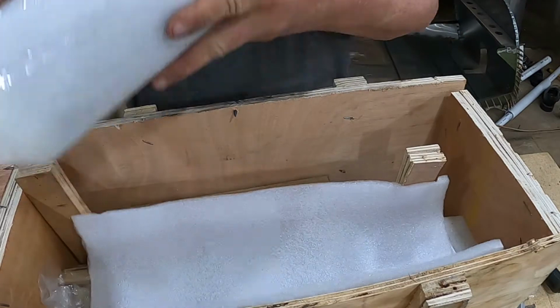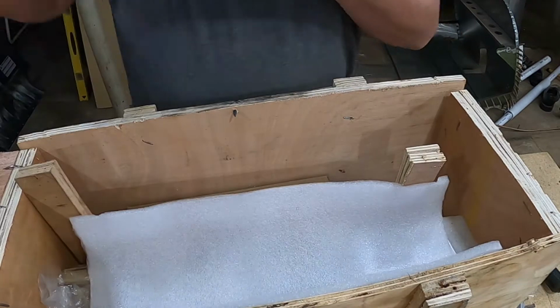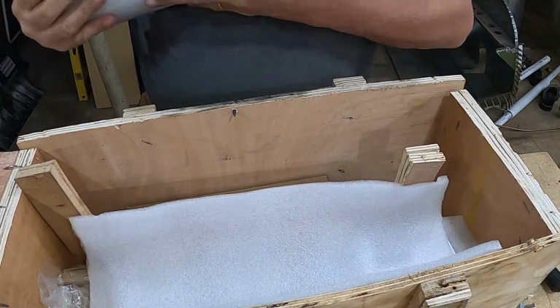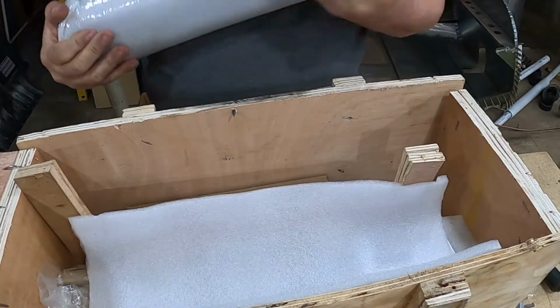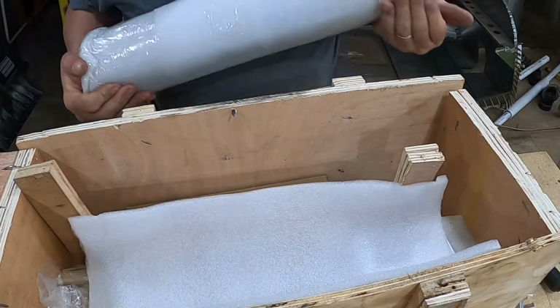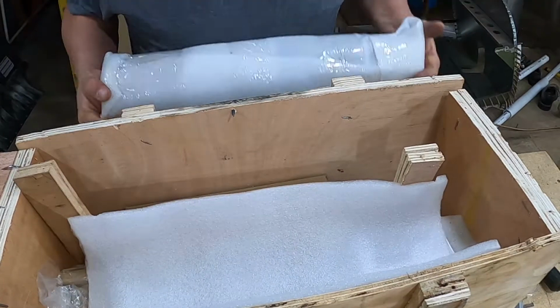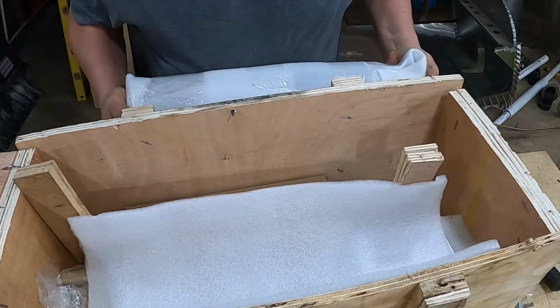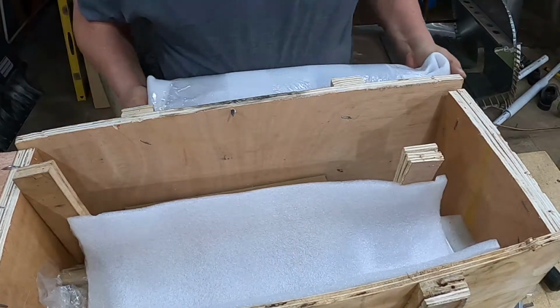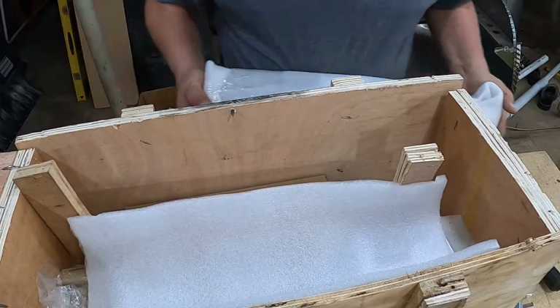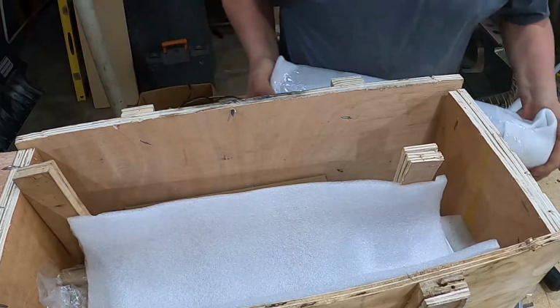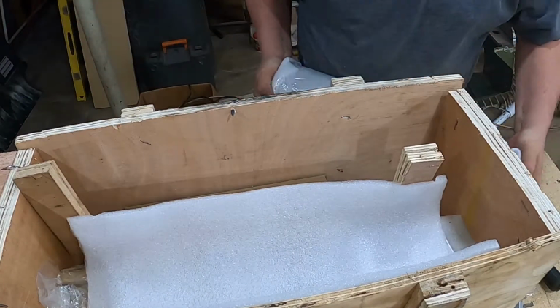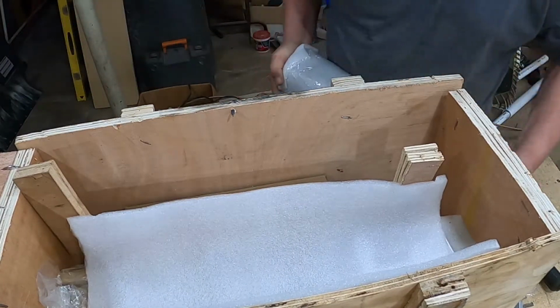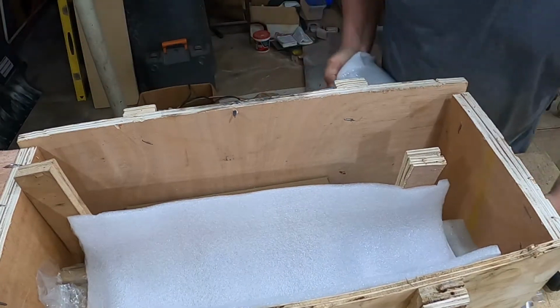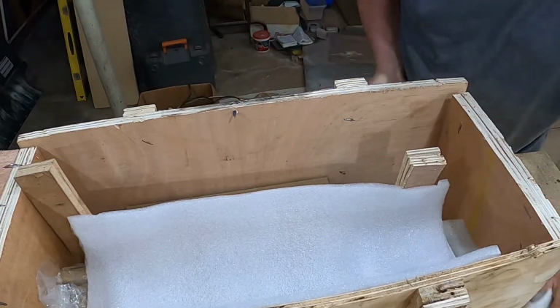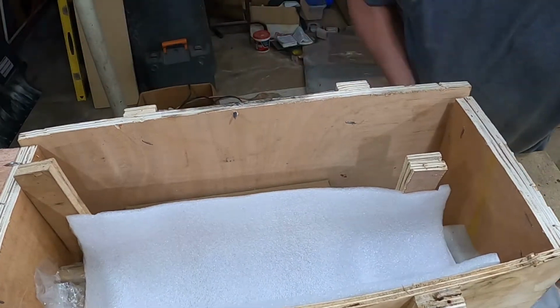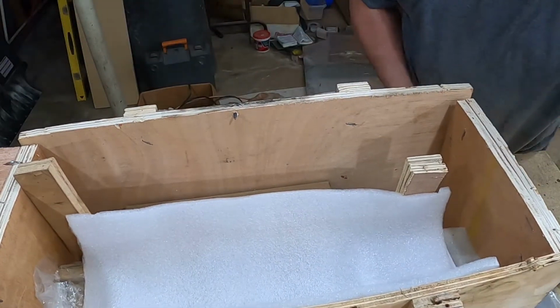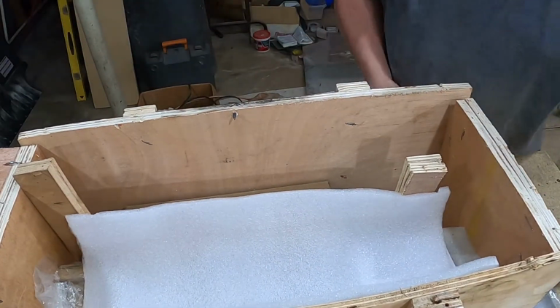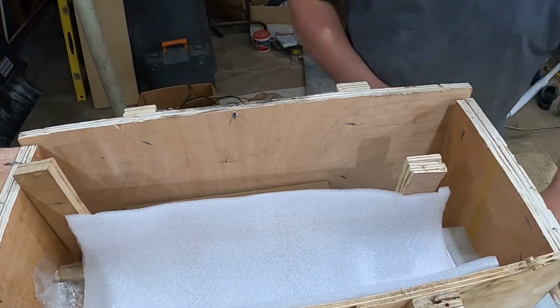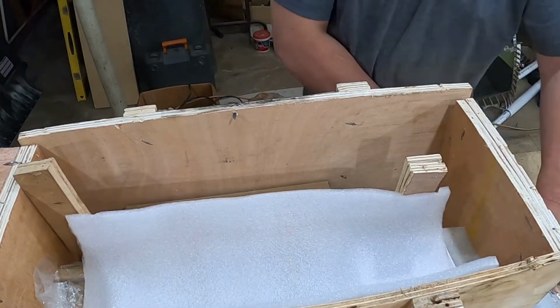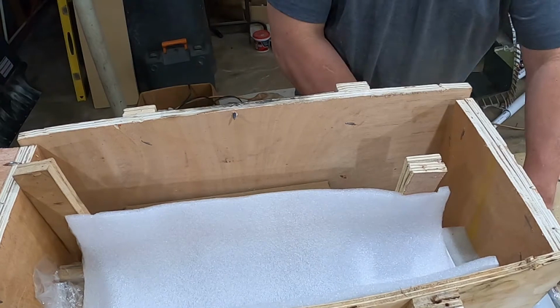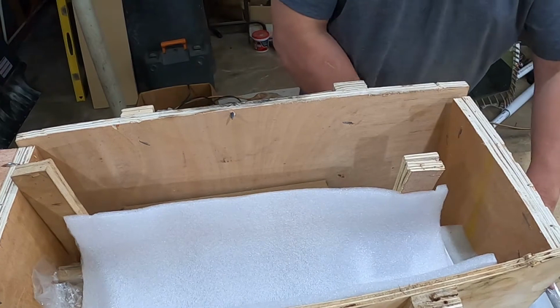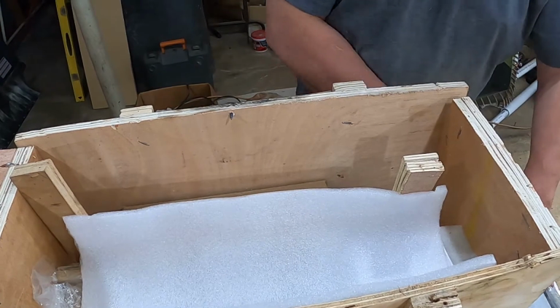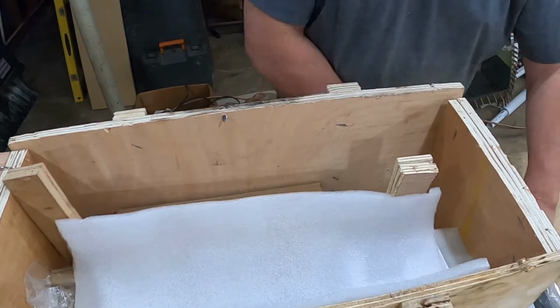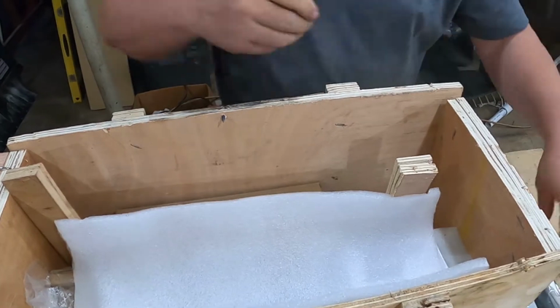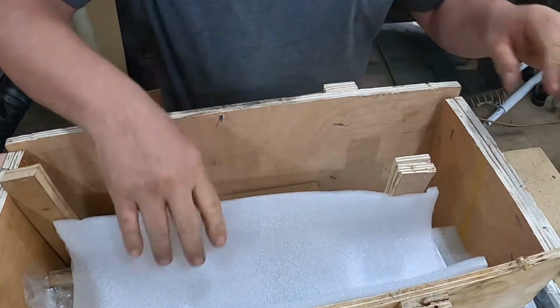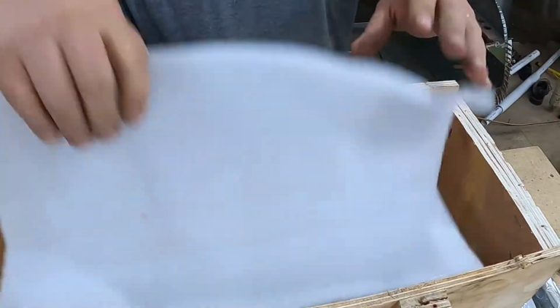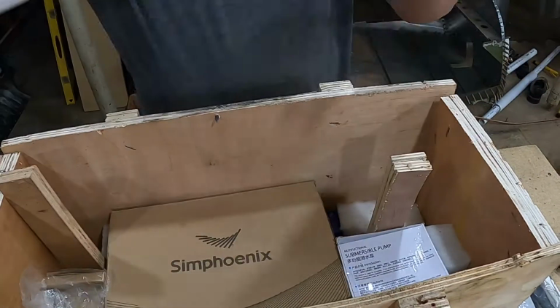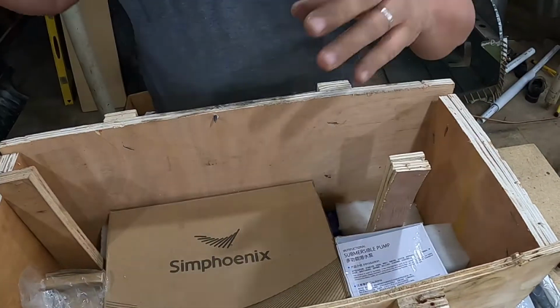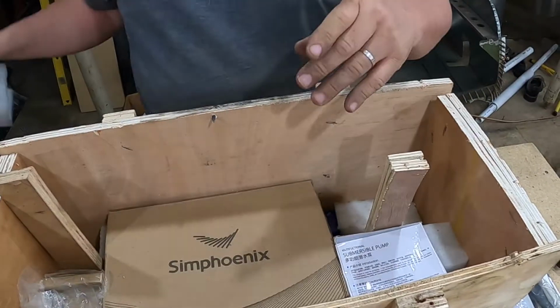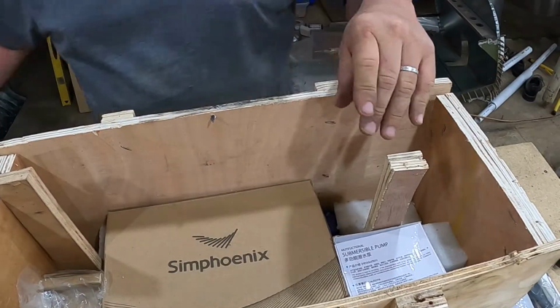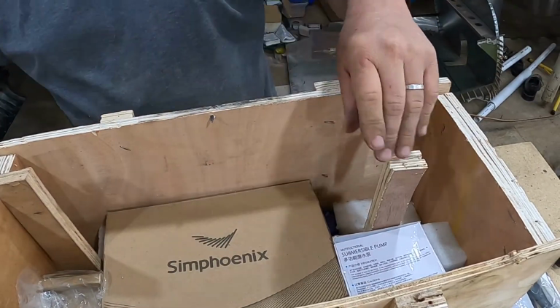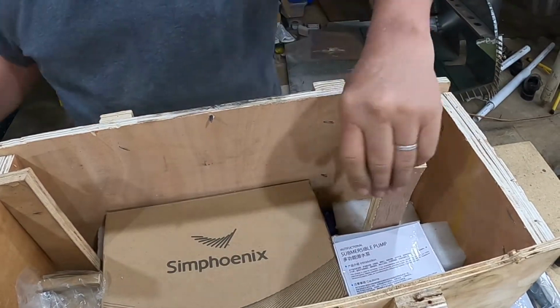This is heavy. We'll set this aside for right now and keep unboxing - we'll open that up in a bit.